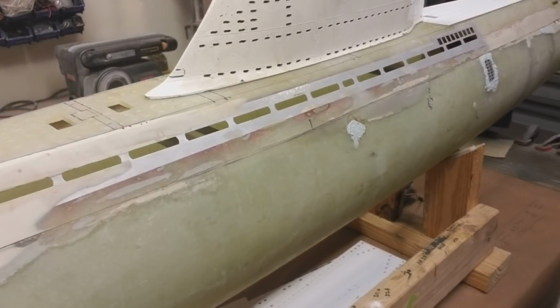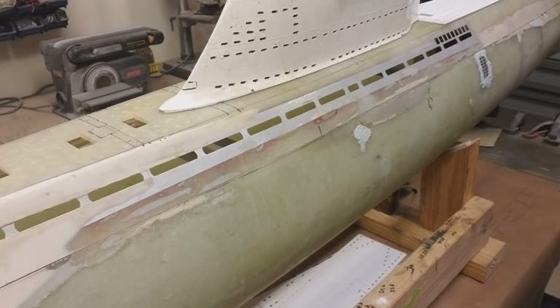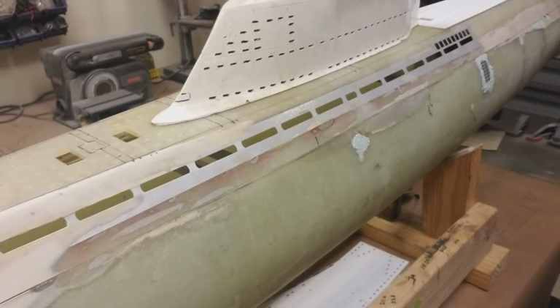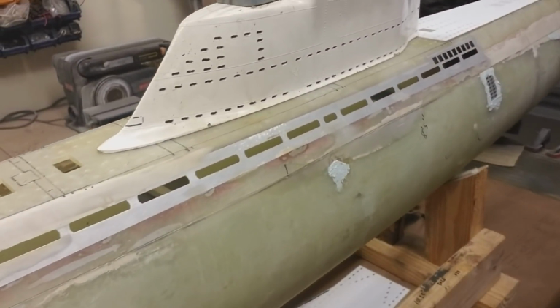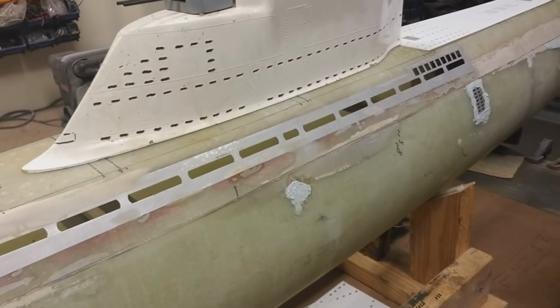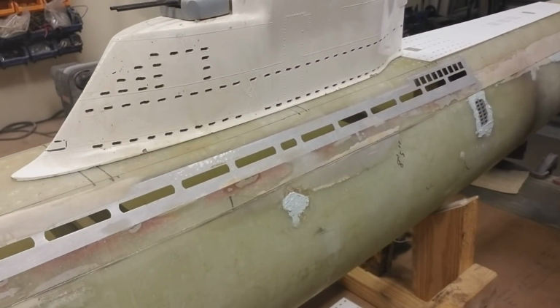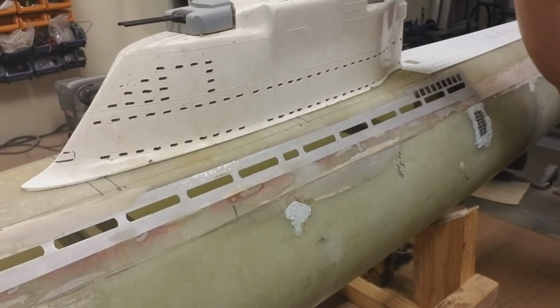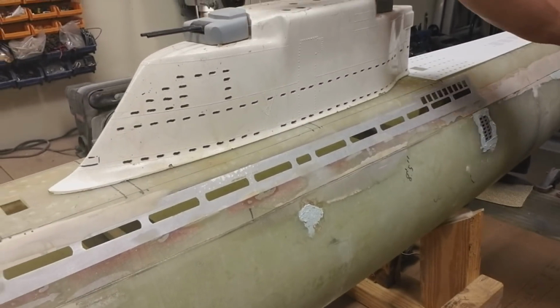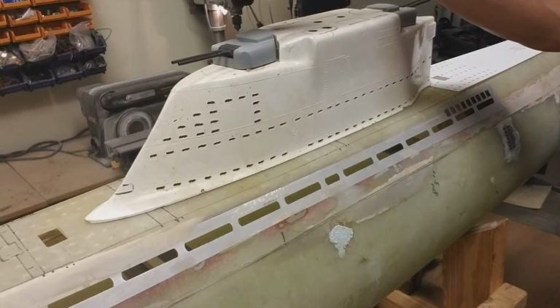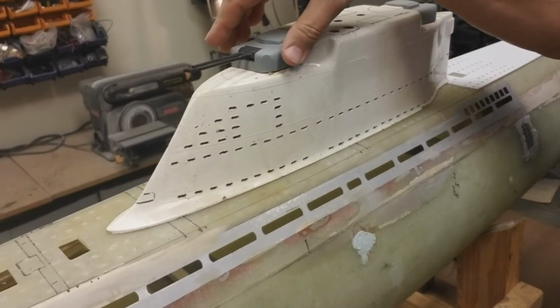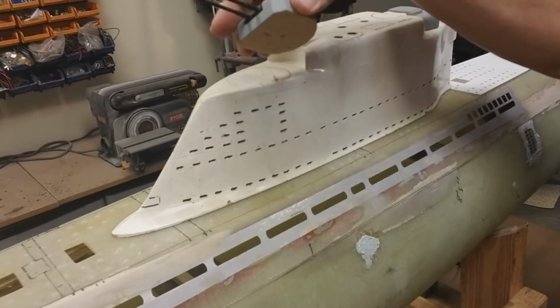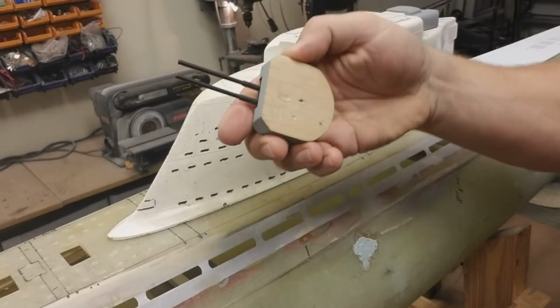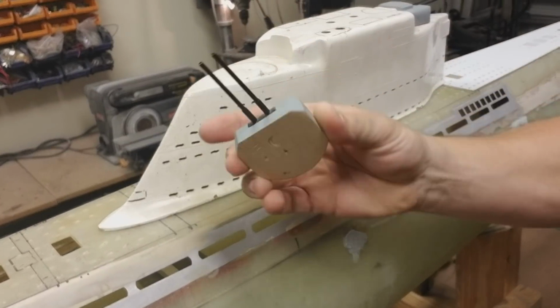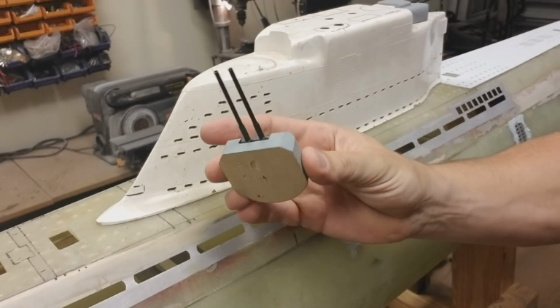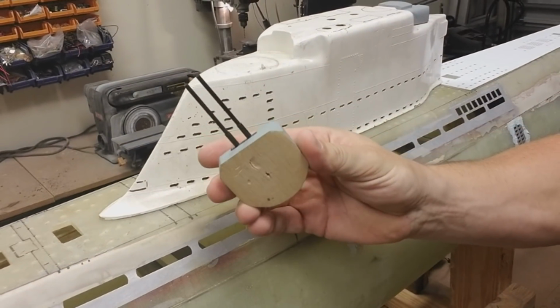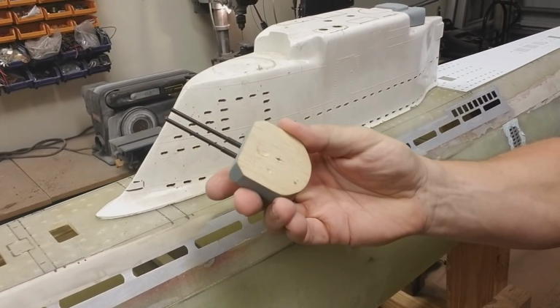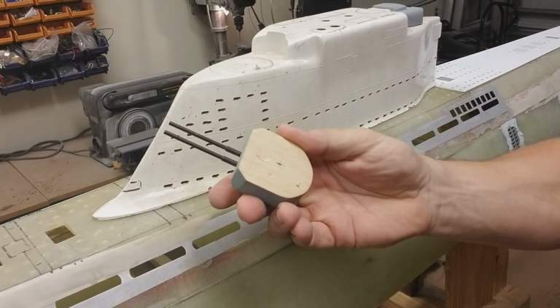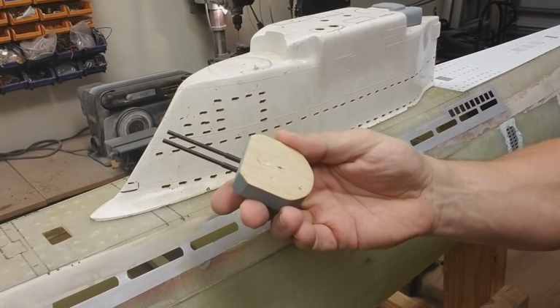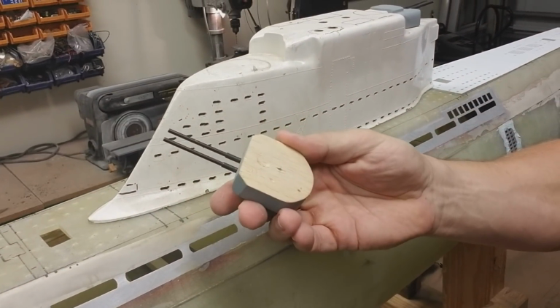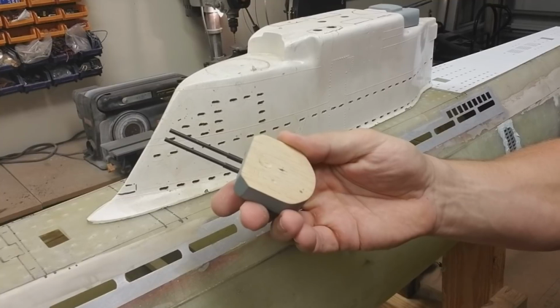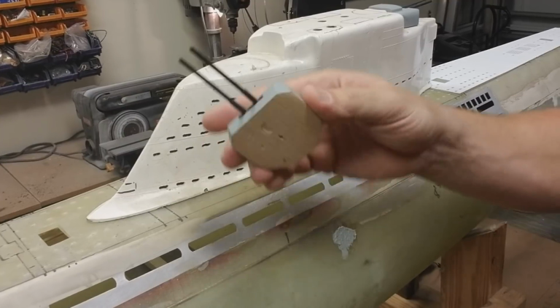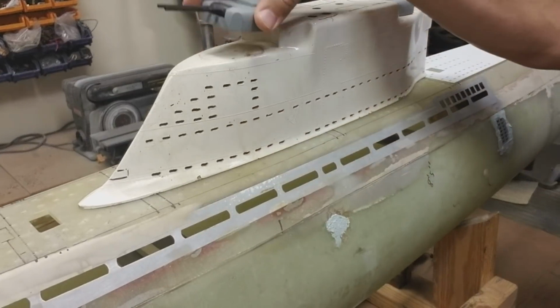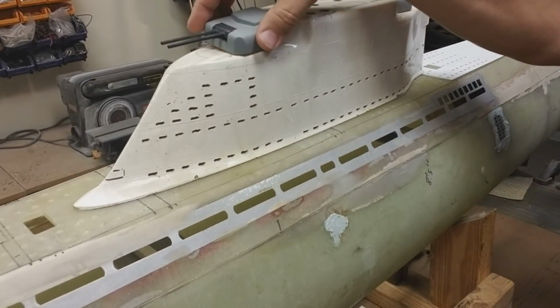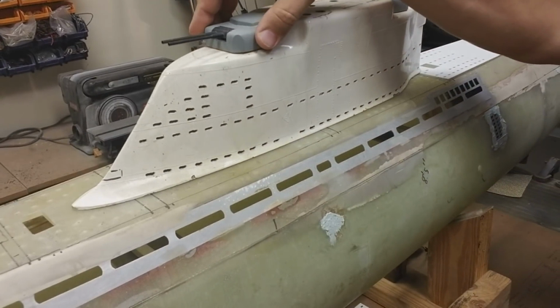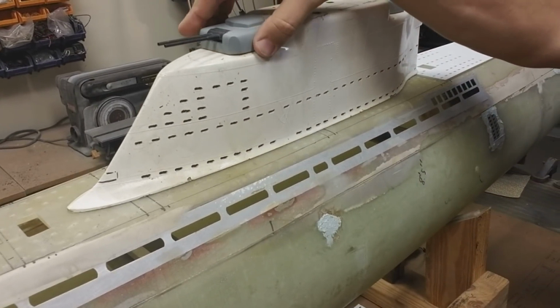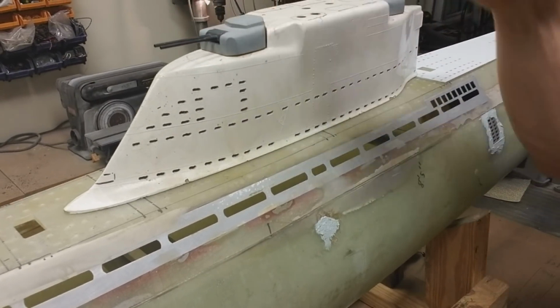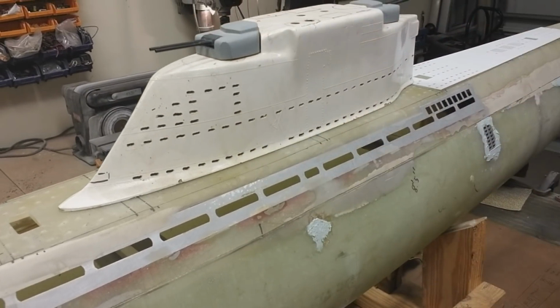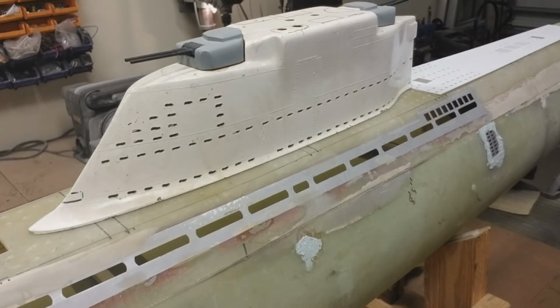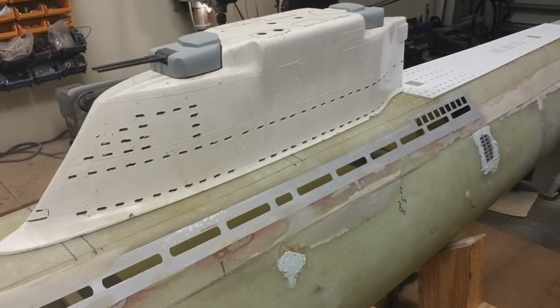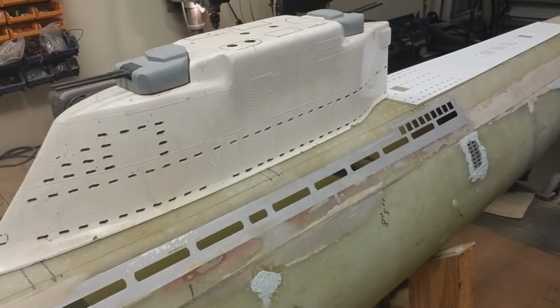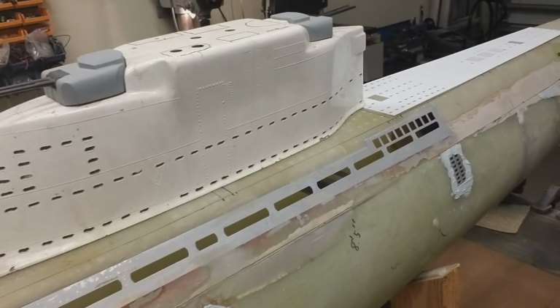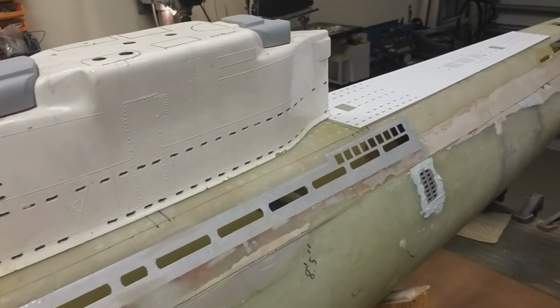Here you can see the conning tower, and unfortunately it came with these balsa wooden guns. So I've drafted 3D replacement guns, and I'll be printing those shortly — I have a little issue with my 3D printer at the moment.